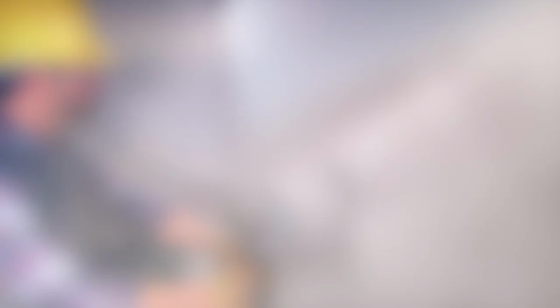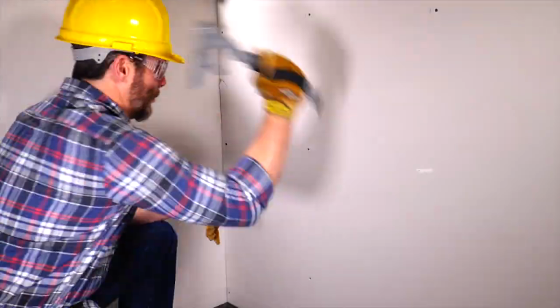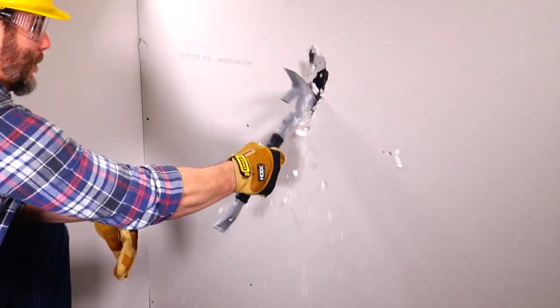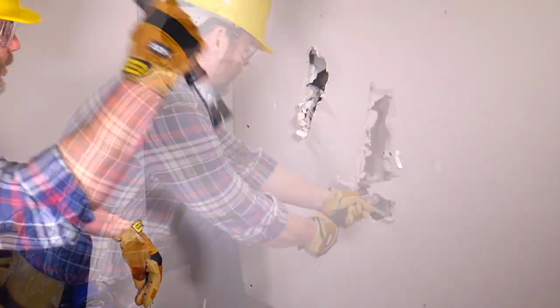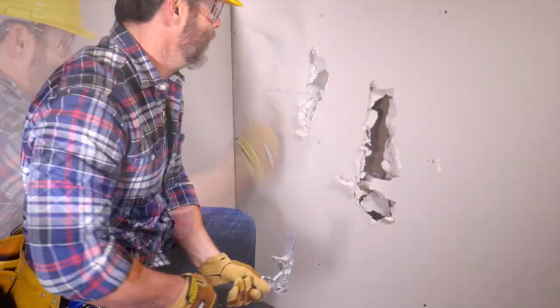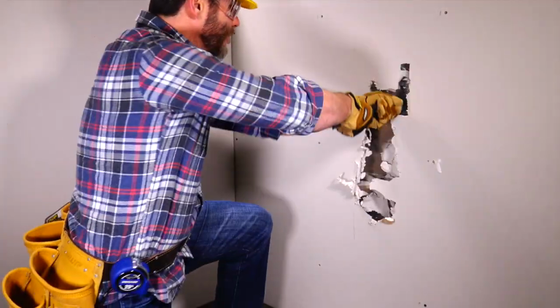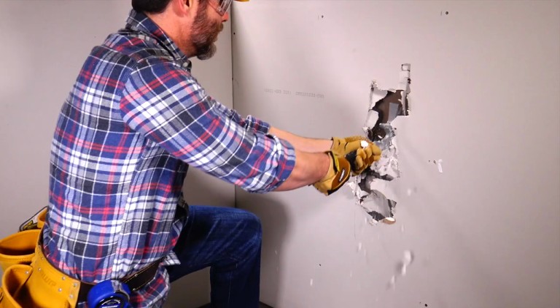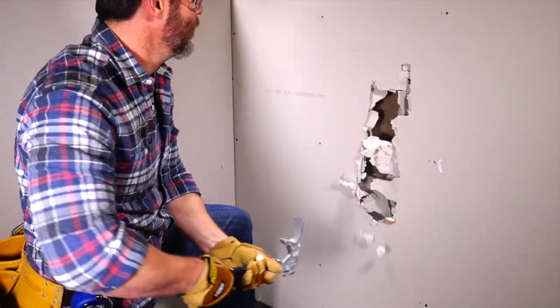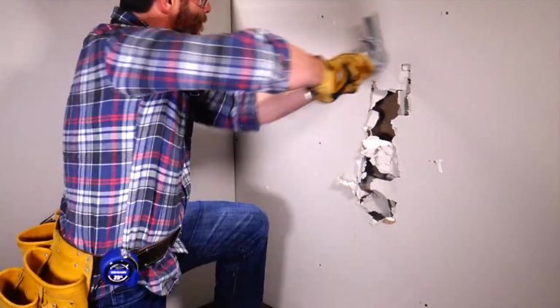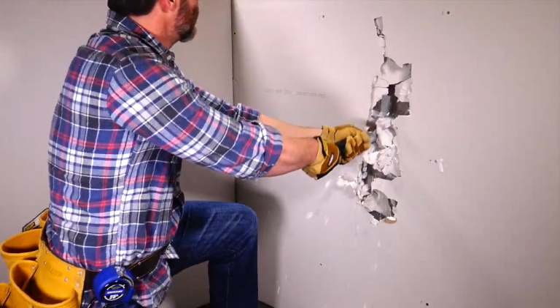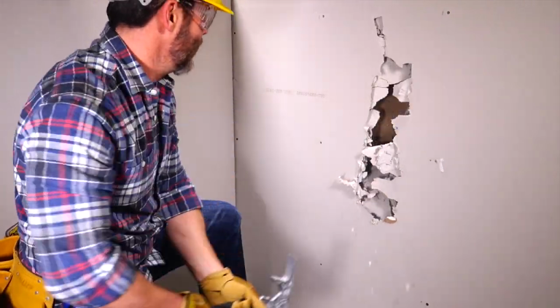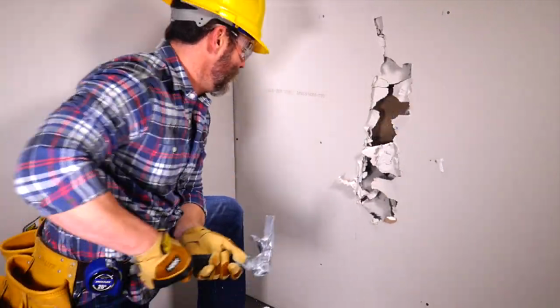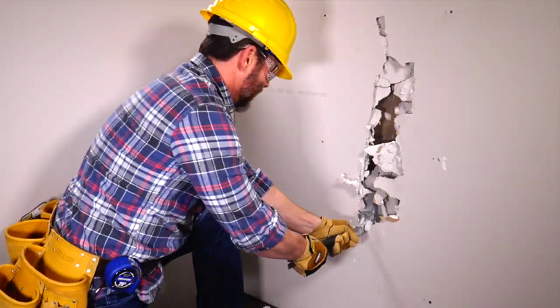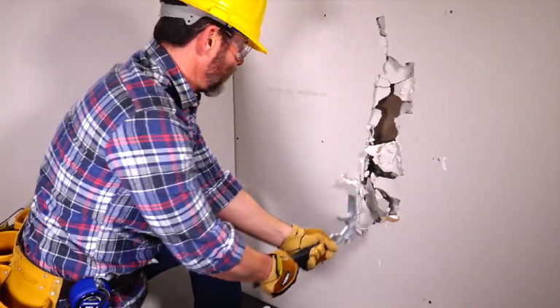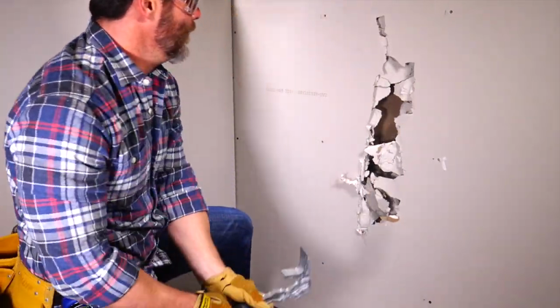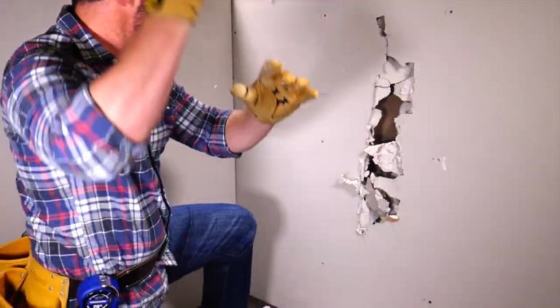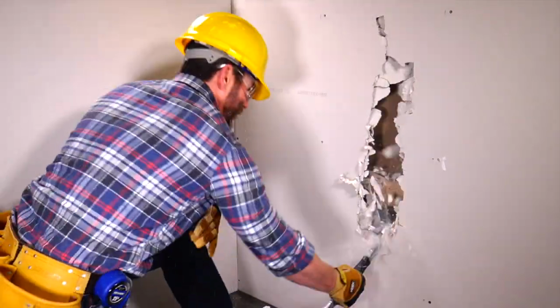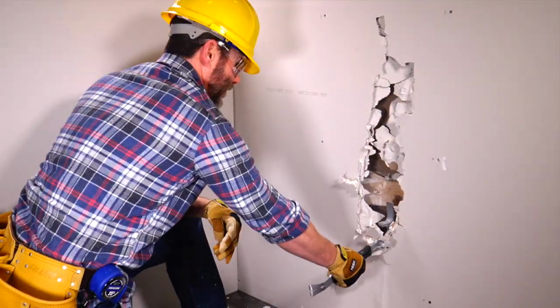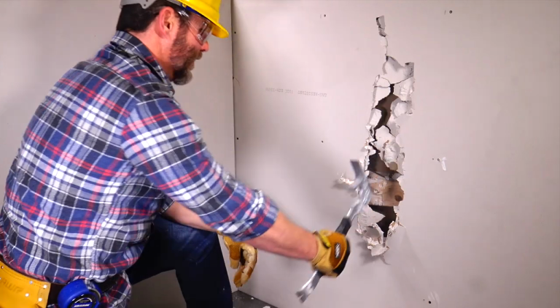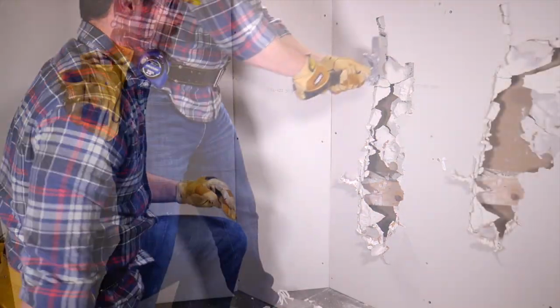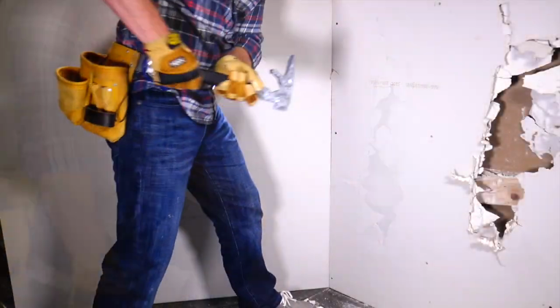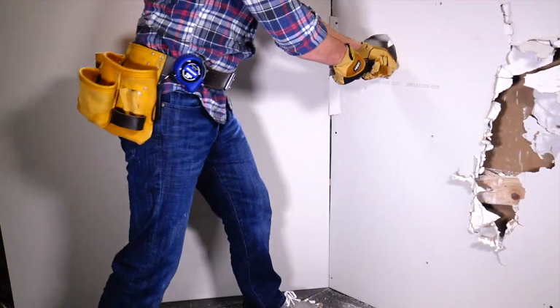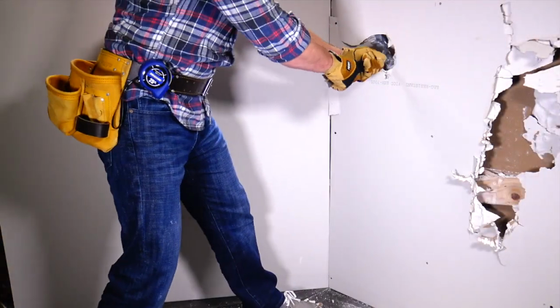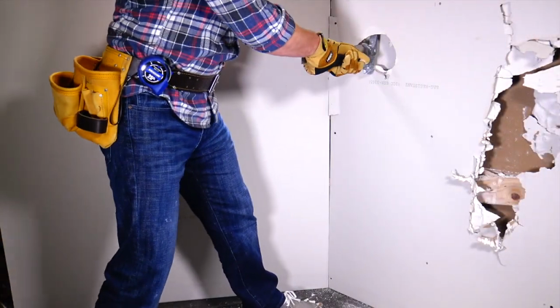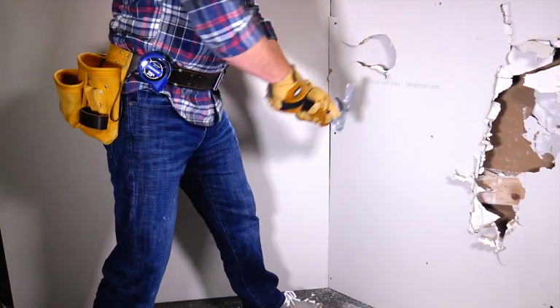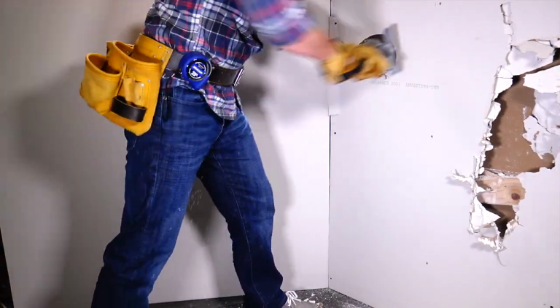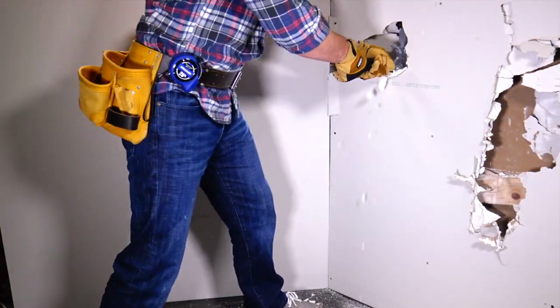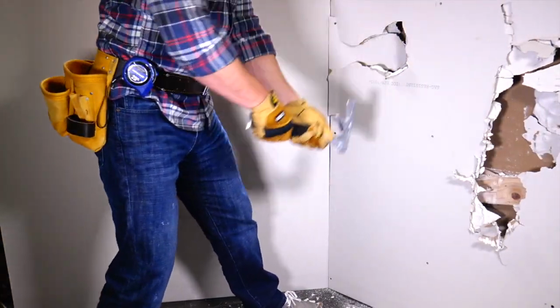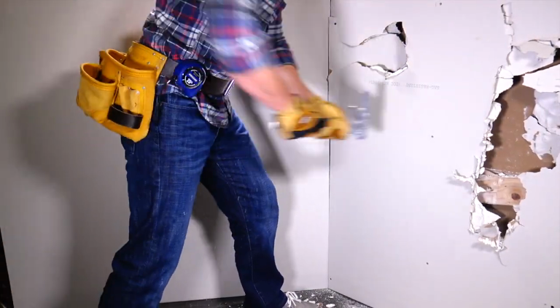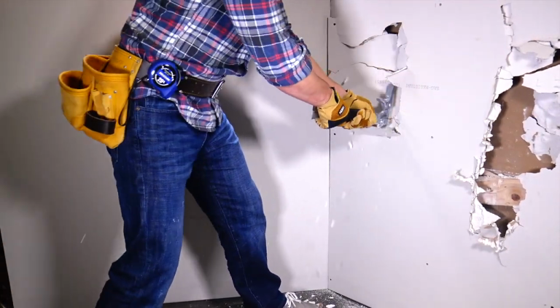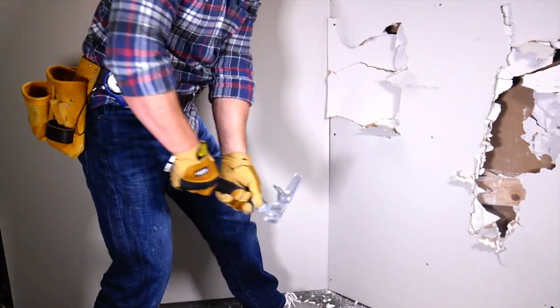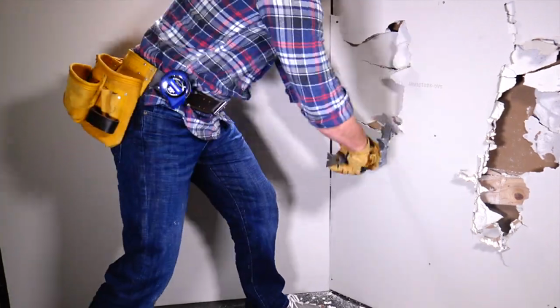Tear it up and tear it out with the Vaughn Rage Demolition Multi-Tool. Drywall, studs, tile, plaster — the Vaughn Rage quickly dispatches whatever stands between you and the finished job.